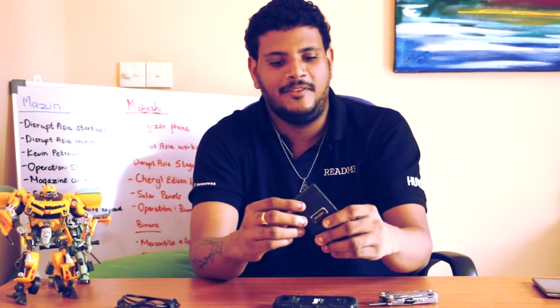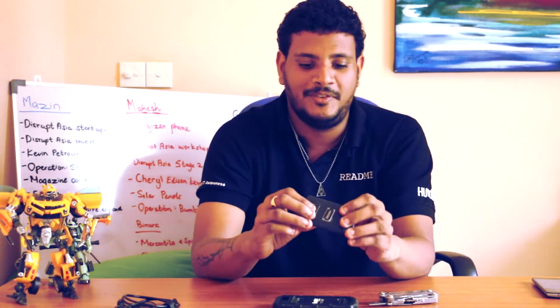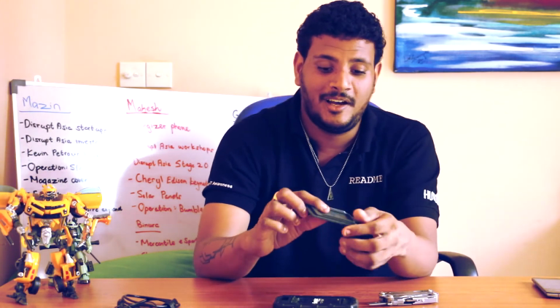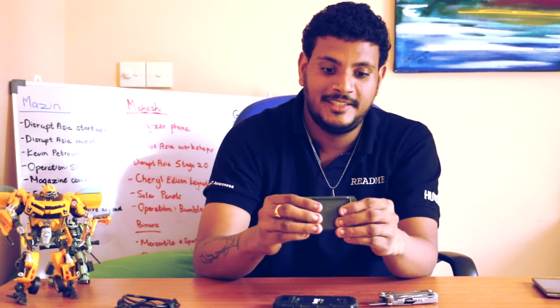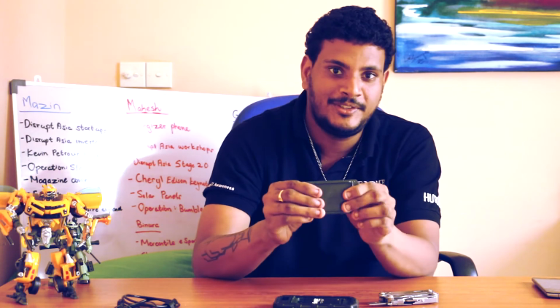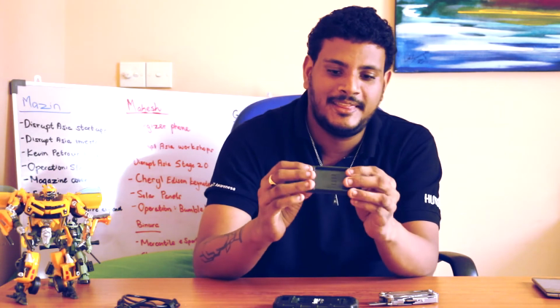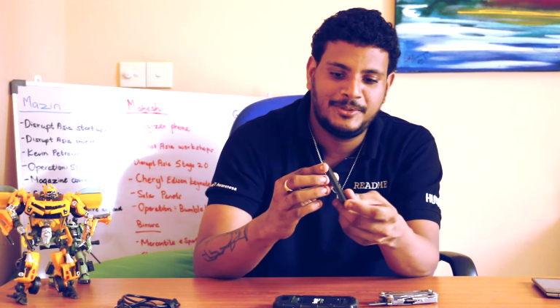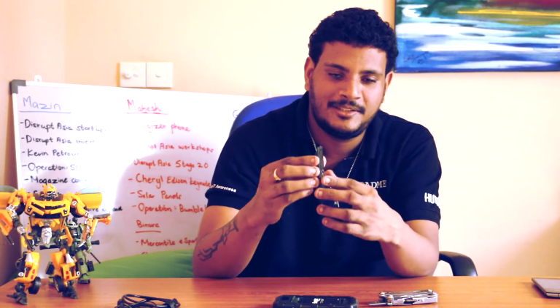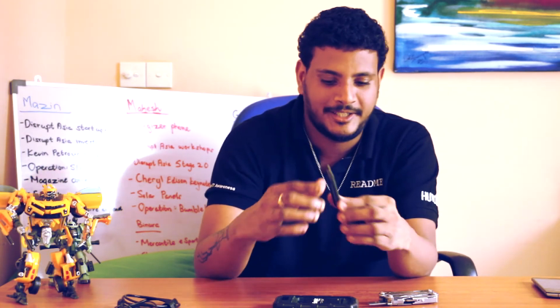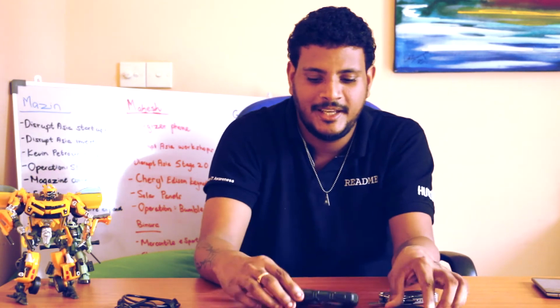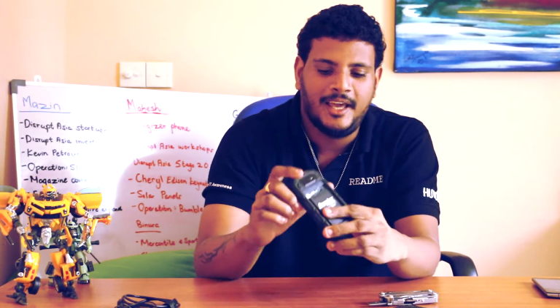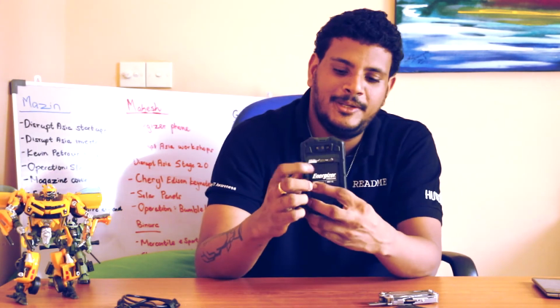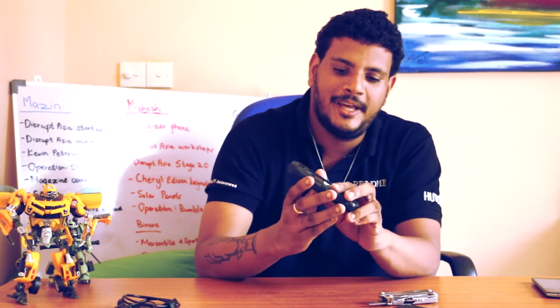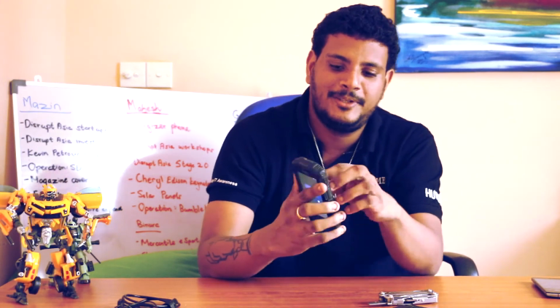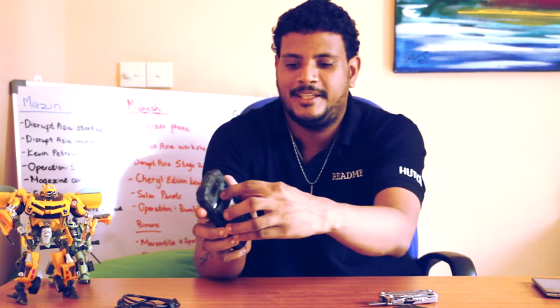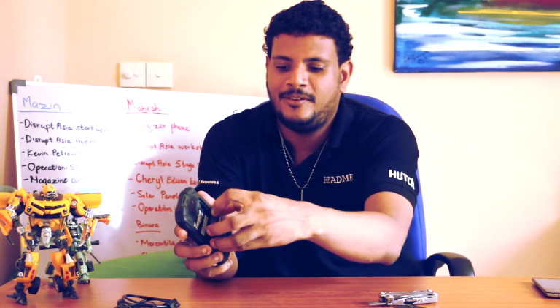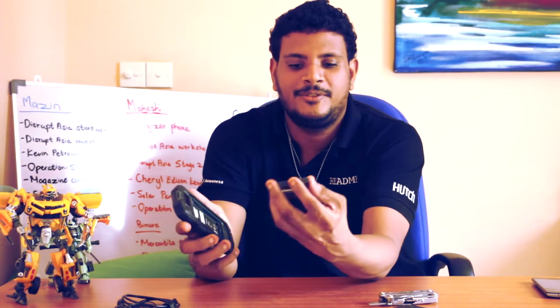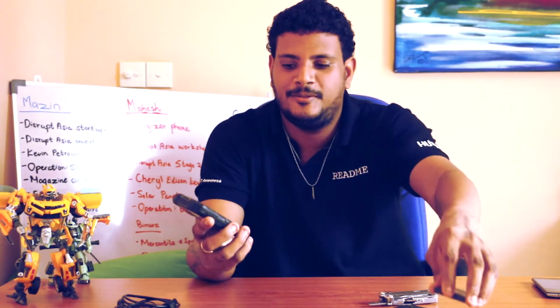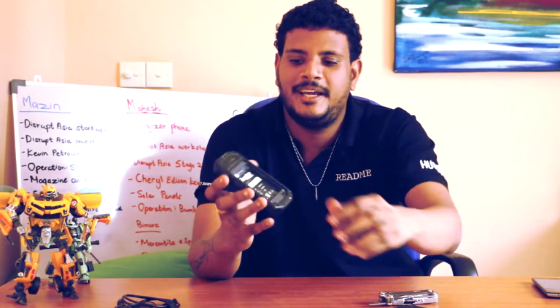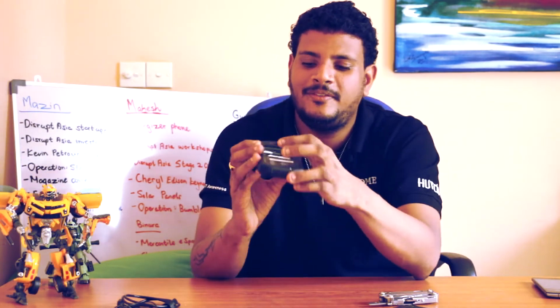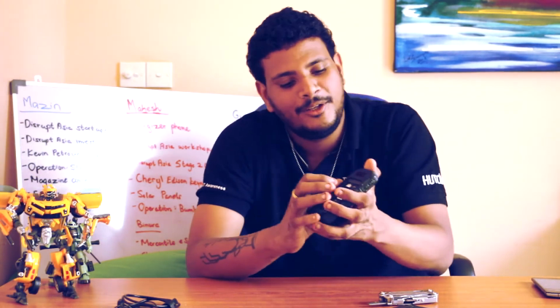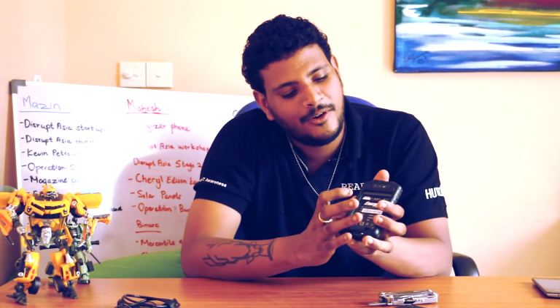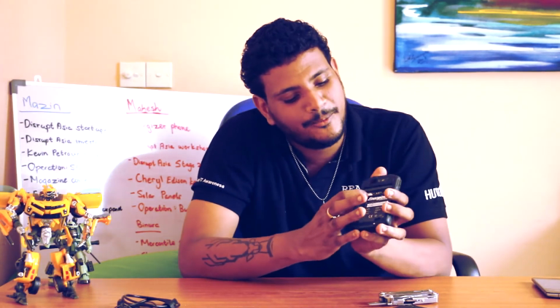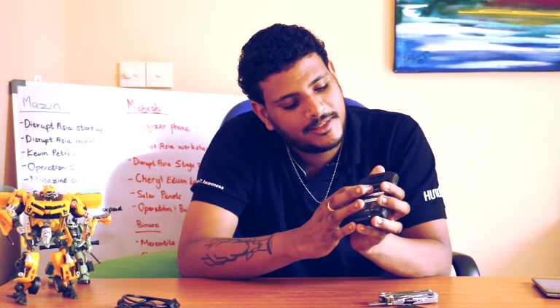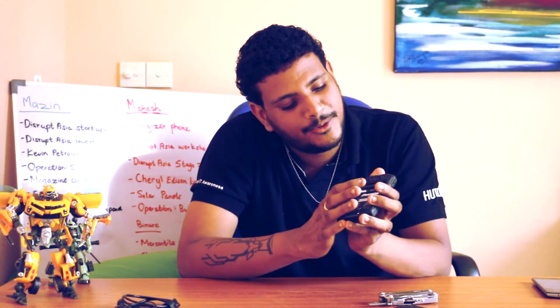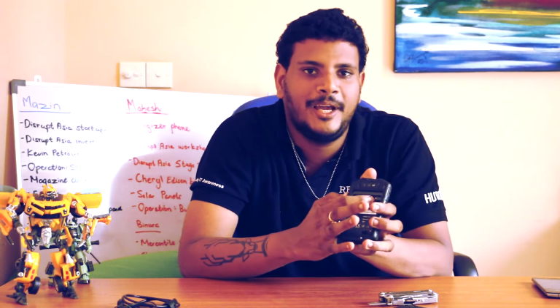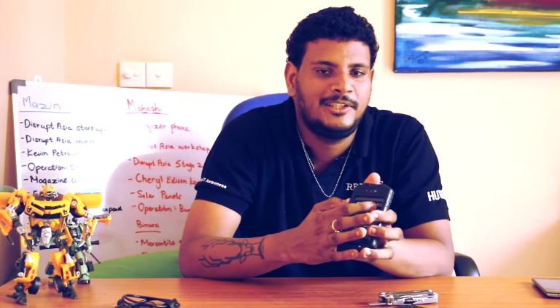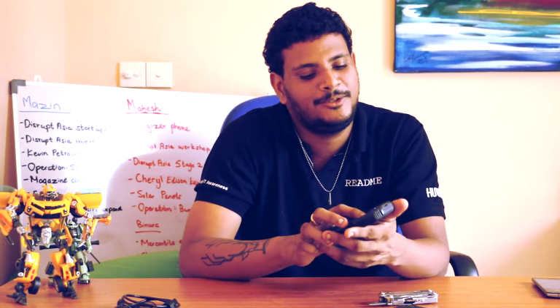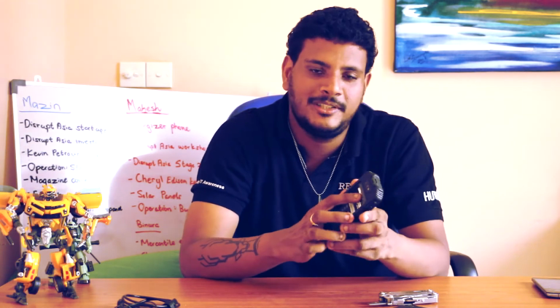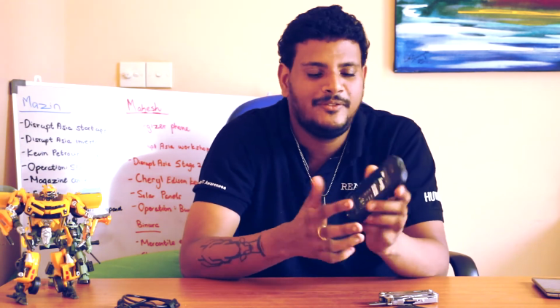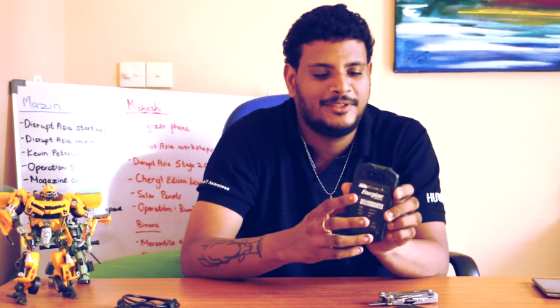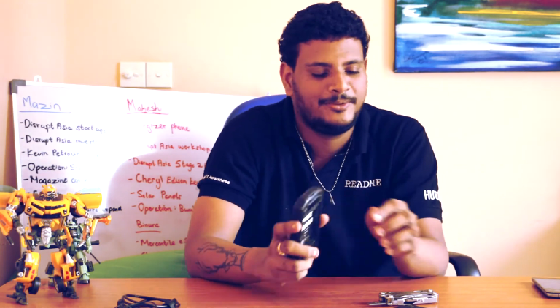And voila, the cover comes off. Even the cover itself is quite thick - as you can see, it's quite rigid. And here you have the battery - you can just take that off. And you have your SIM 1, SIM 2, and your microSD slot. So it's actually a dual SIM phone with a microSD slot as well.